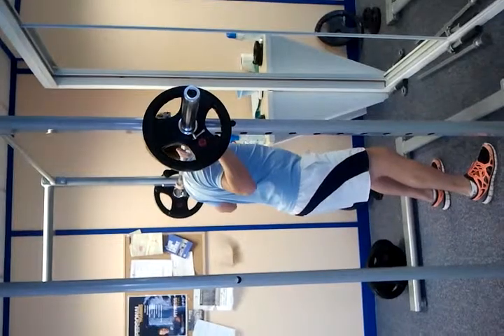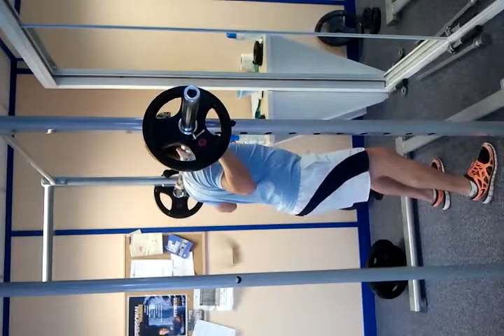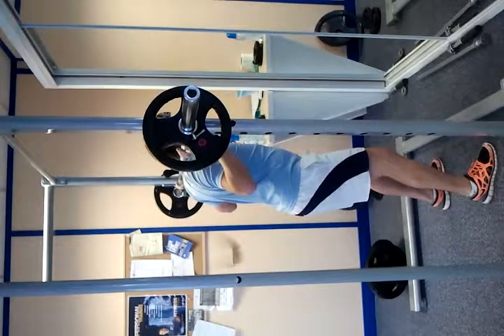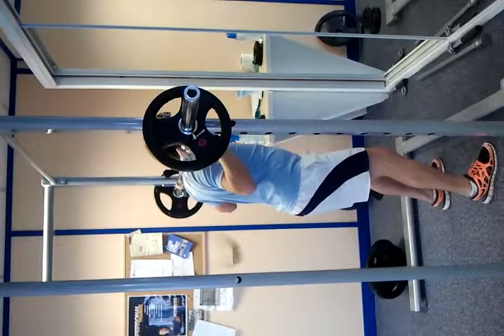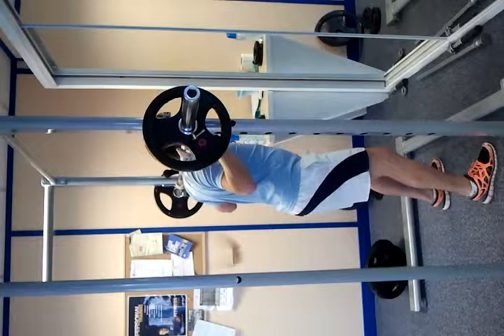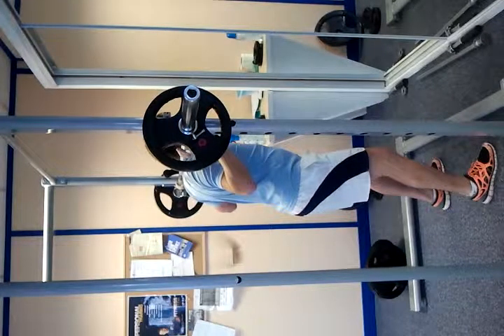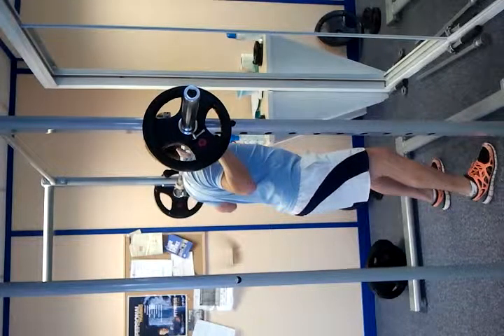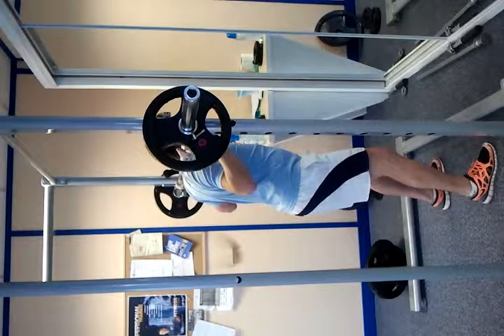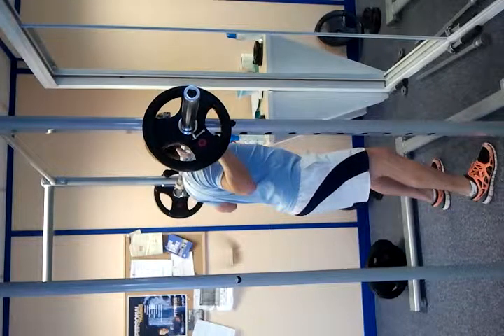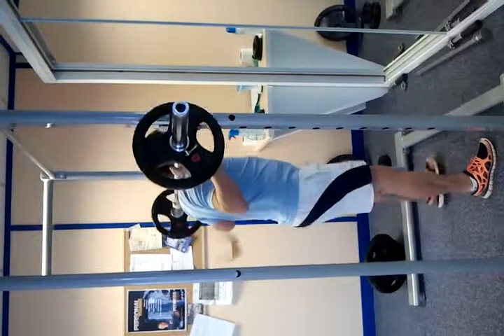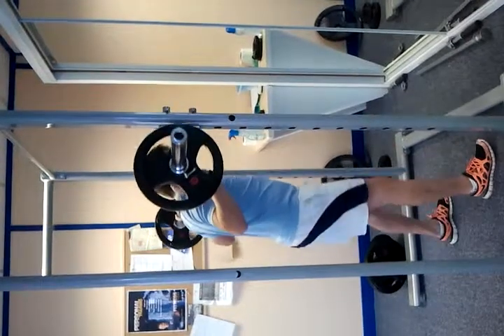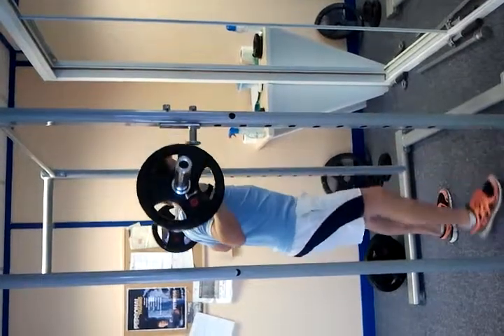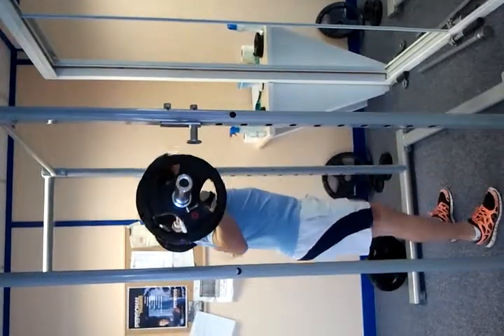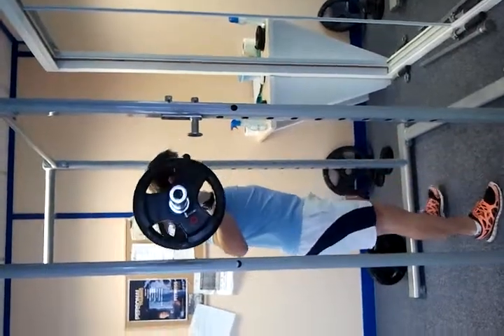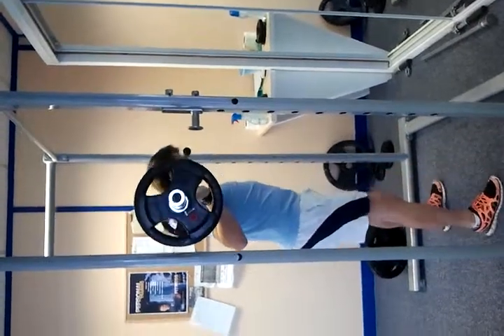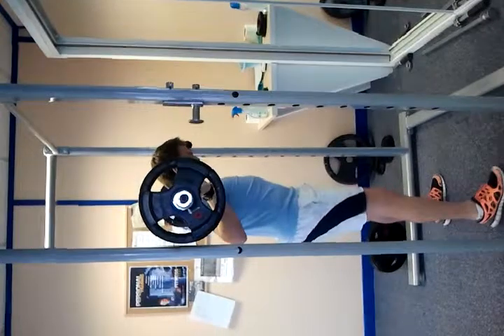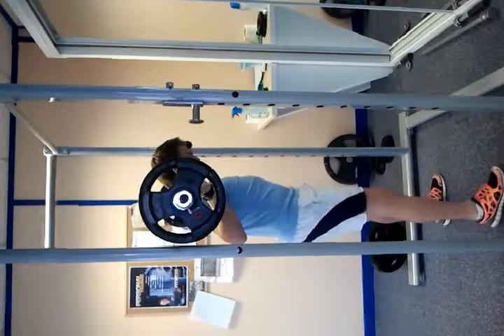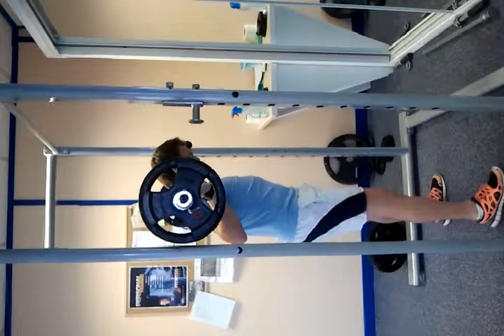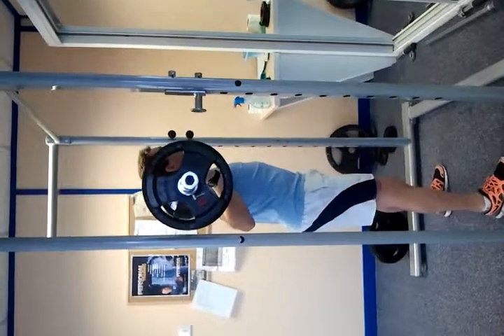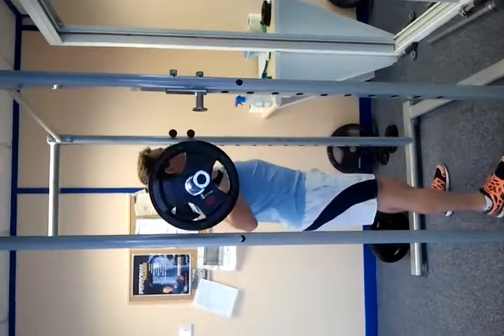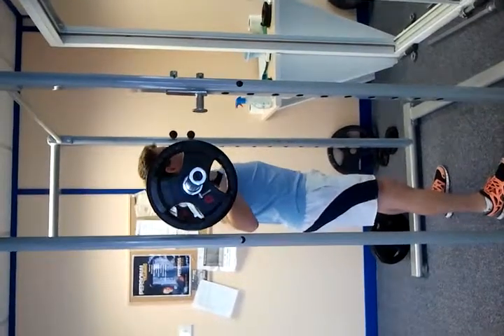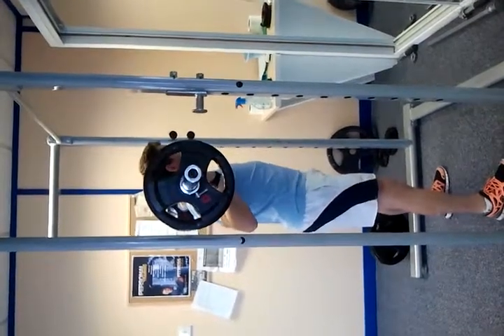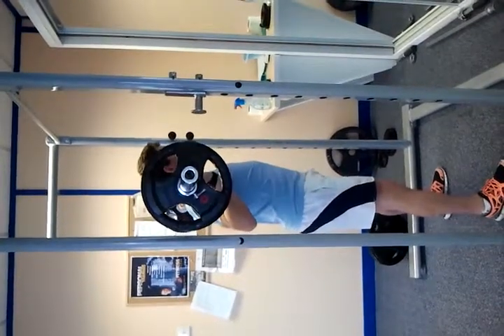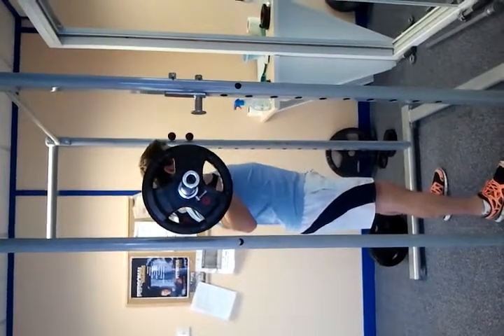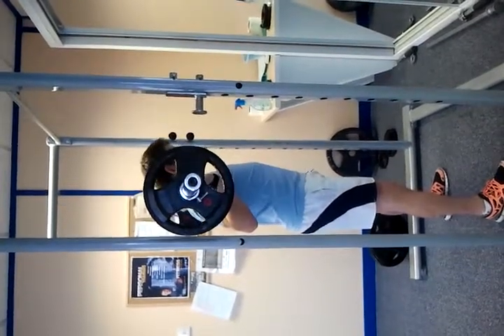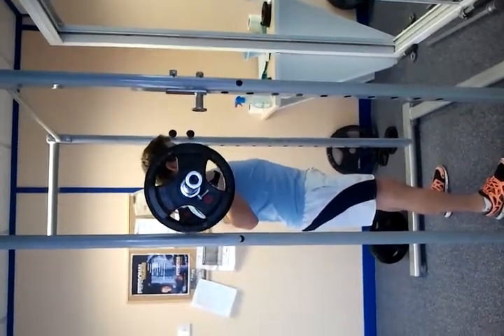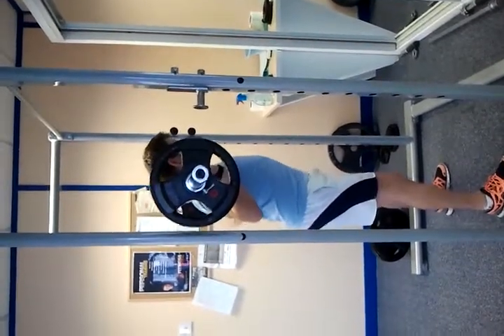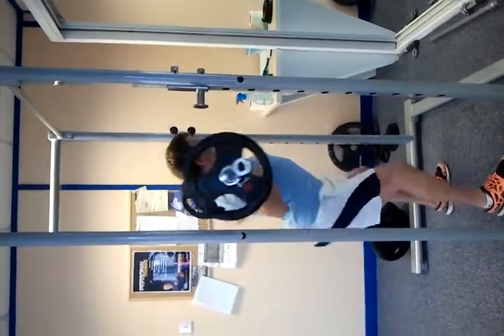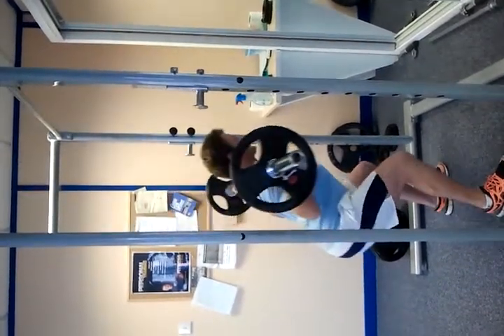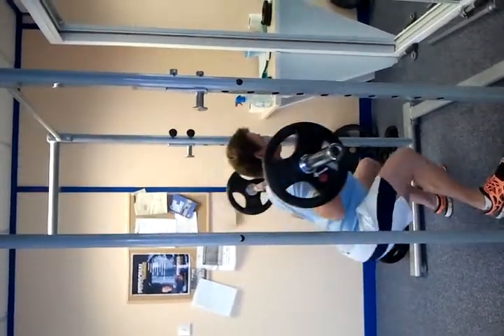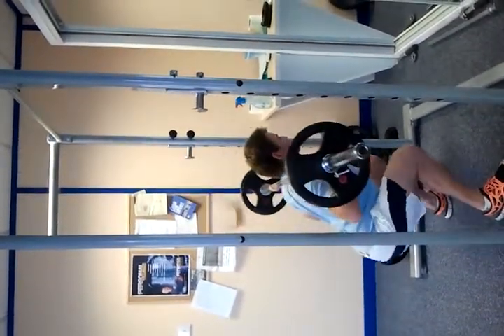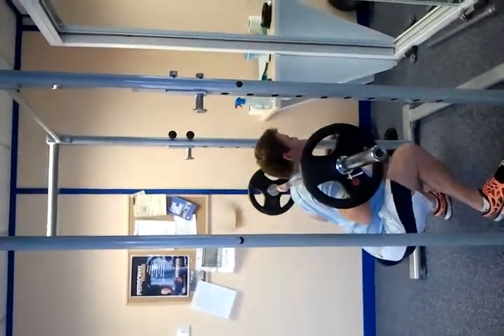Step back, good wide stance. Looking up, chest up and sit back on the heels, keeping the back nice and straight, all the way down and drive through the heels again.